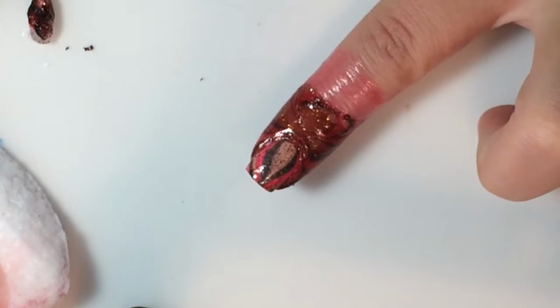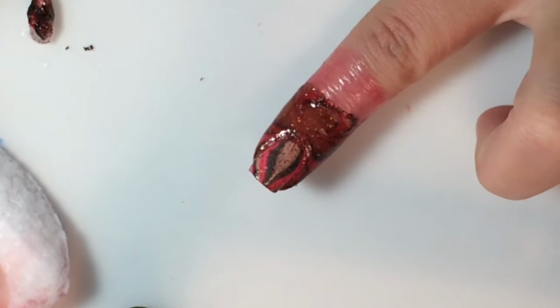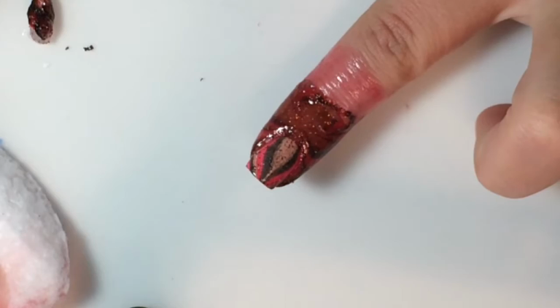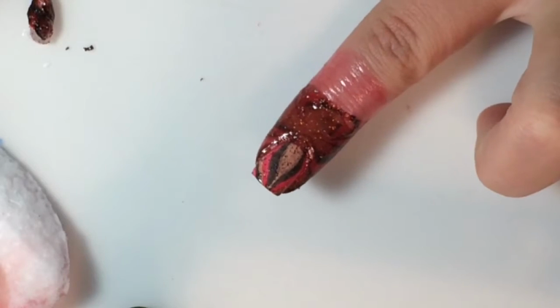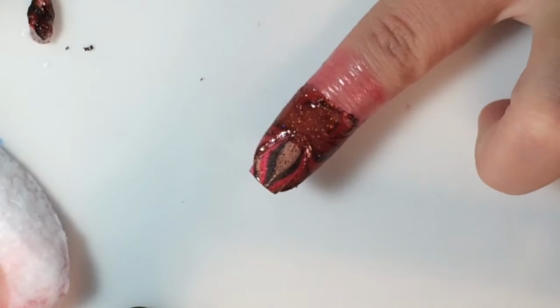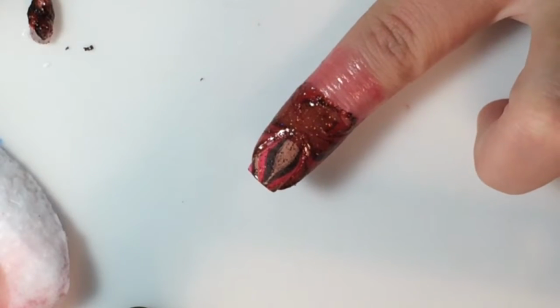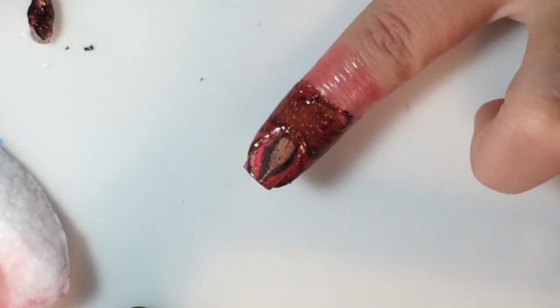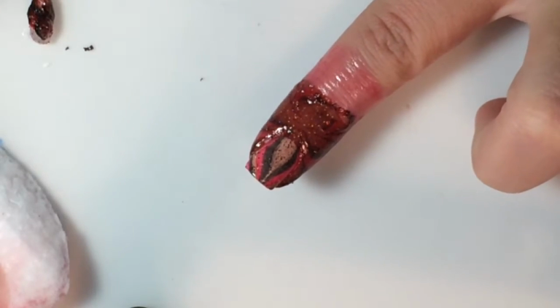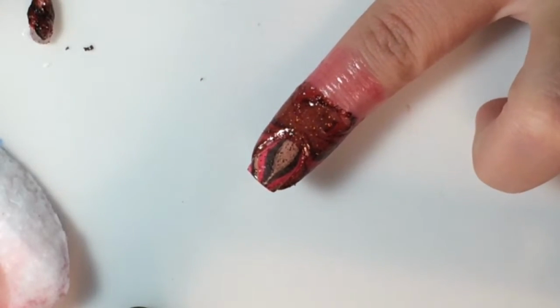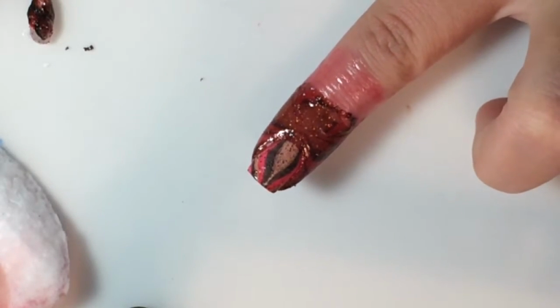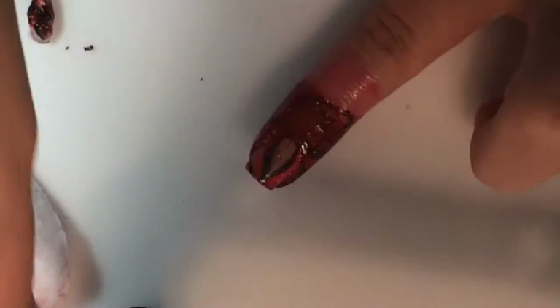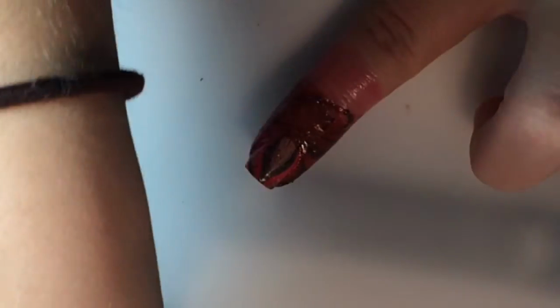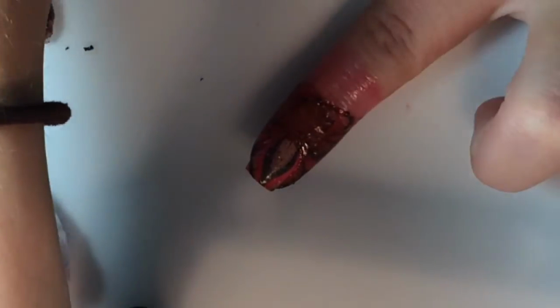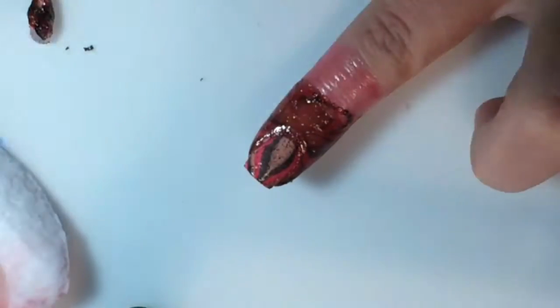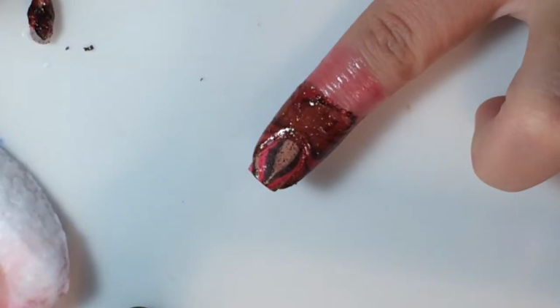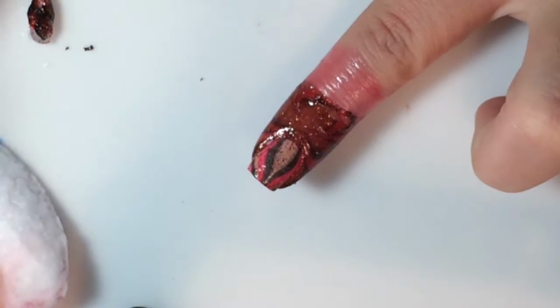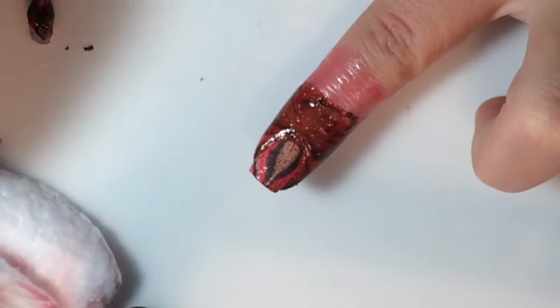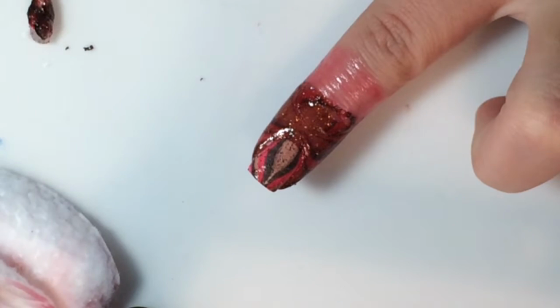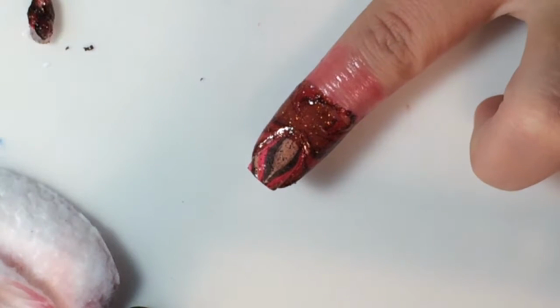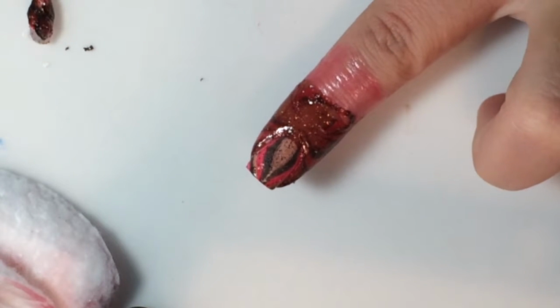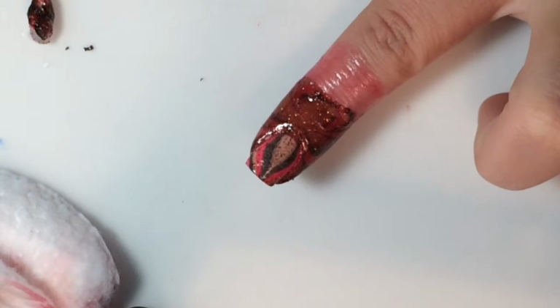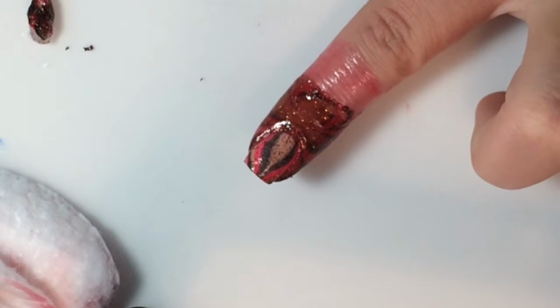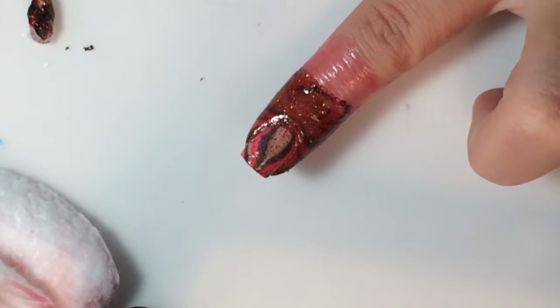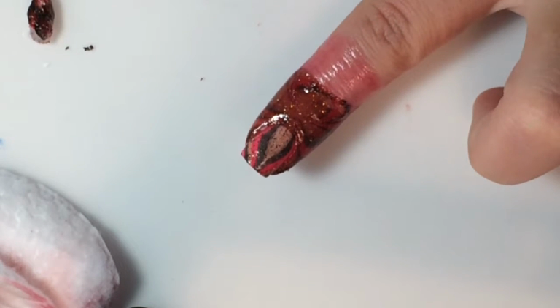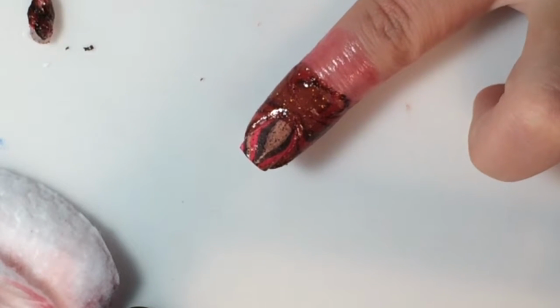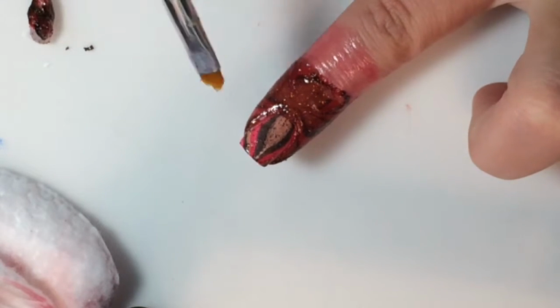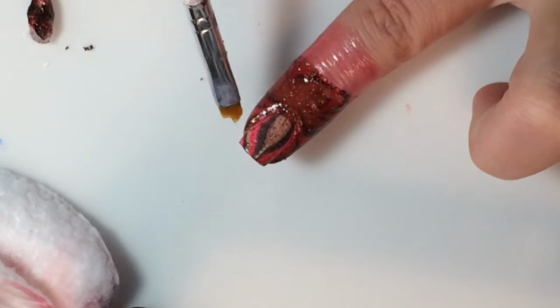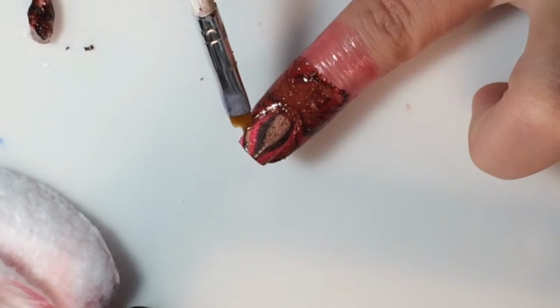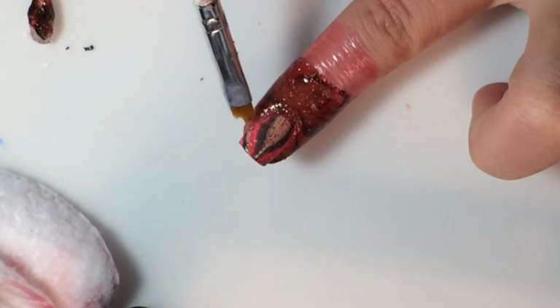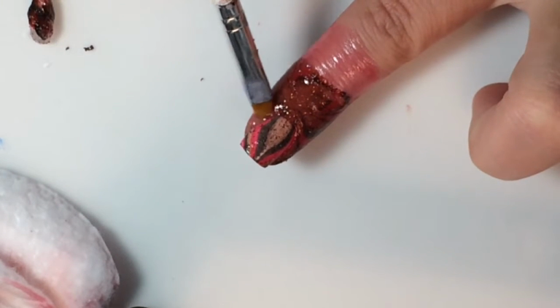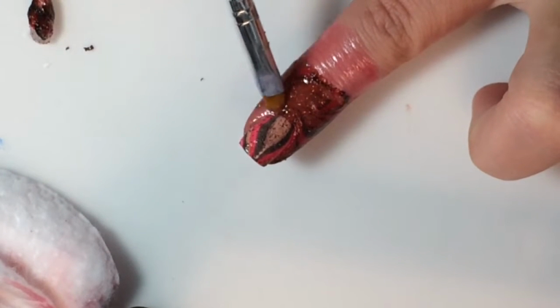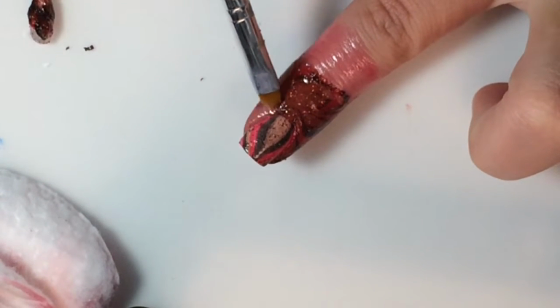We are going to let this dry a little bit, and while it is drying, we will go around it with acetone to disconnect it from itself.